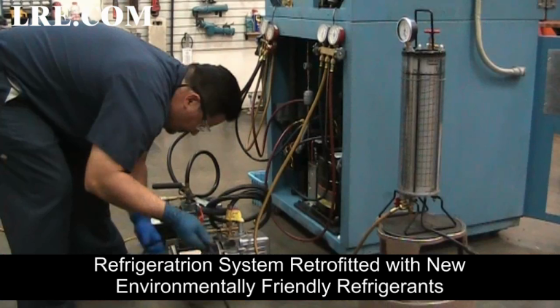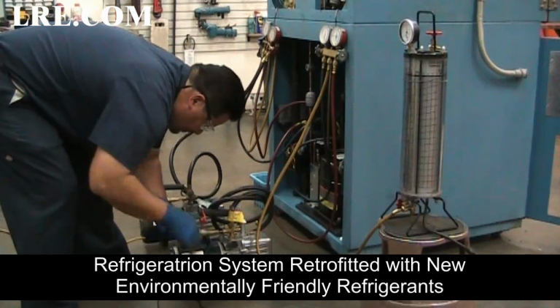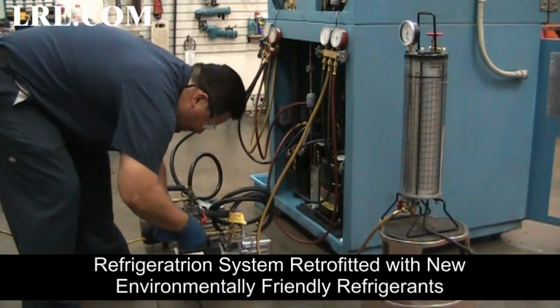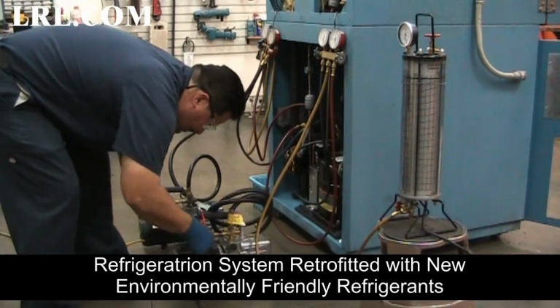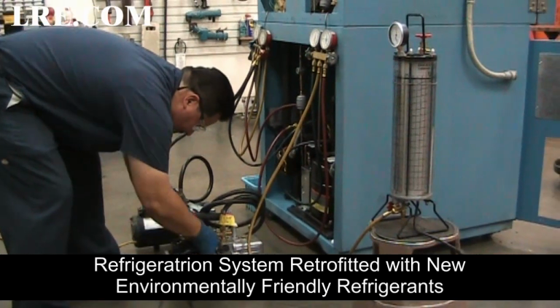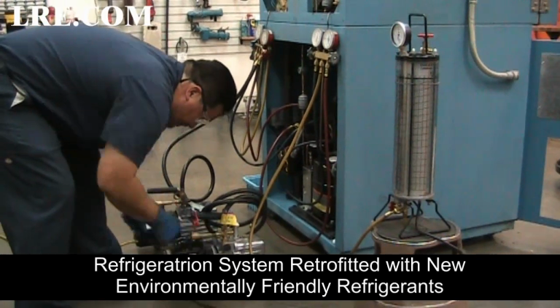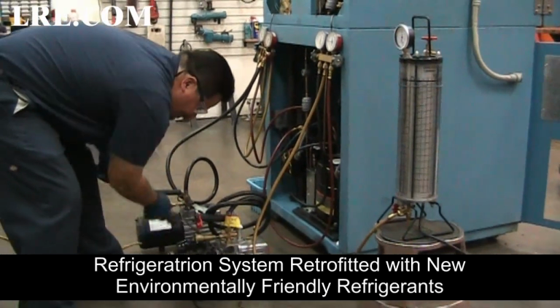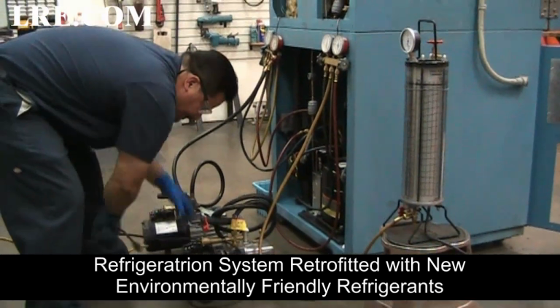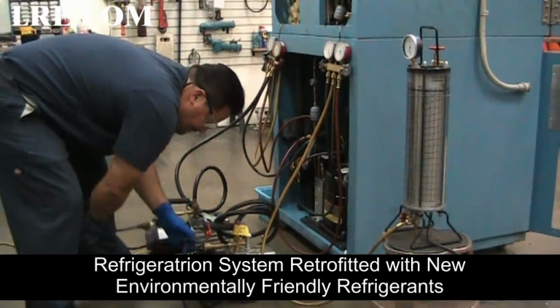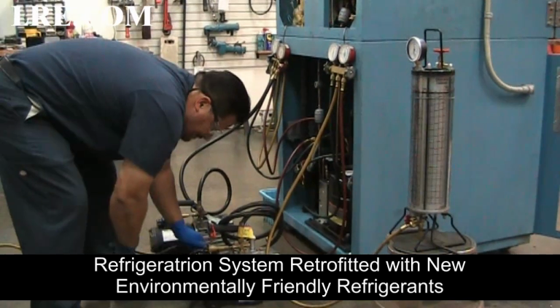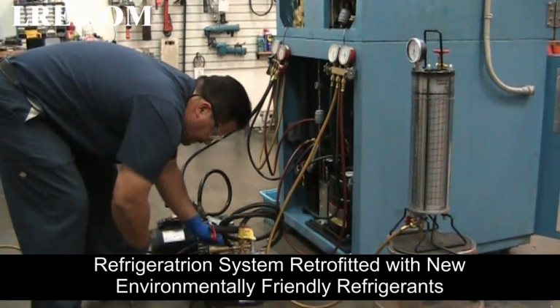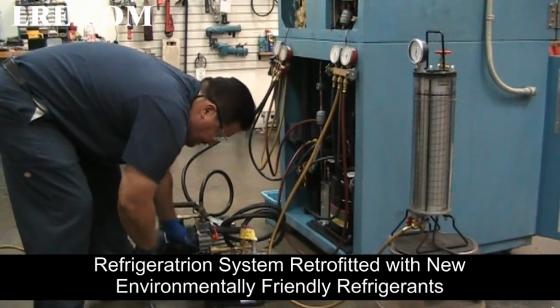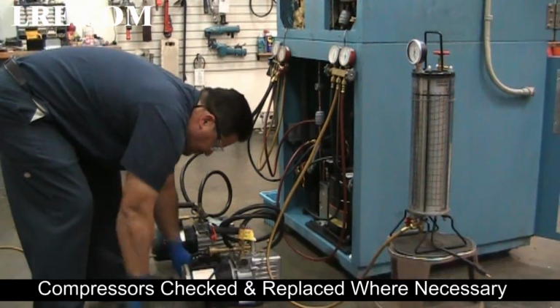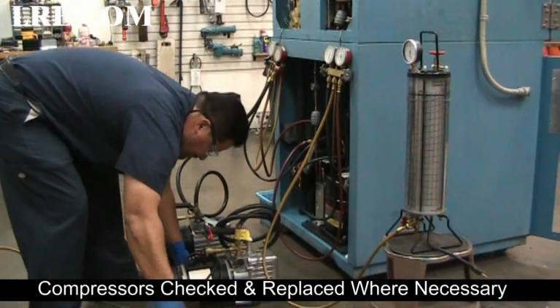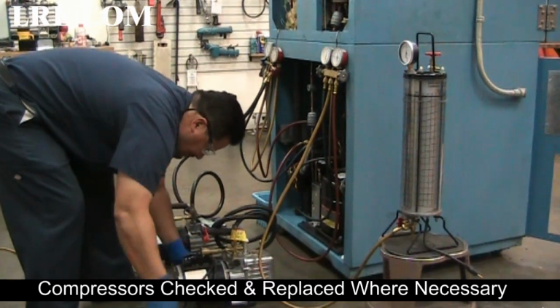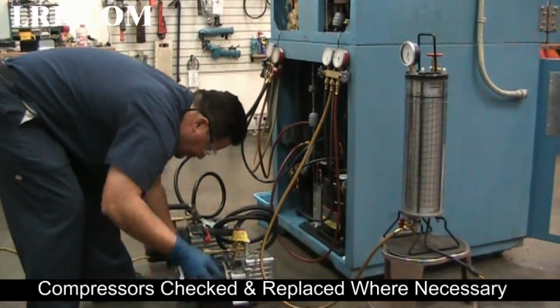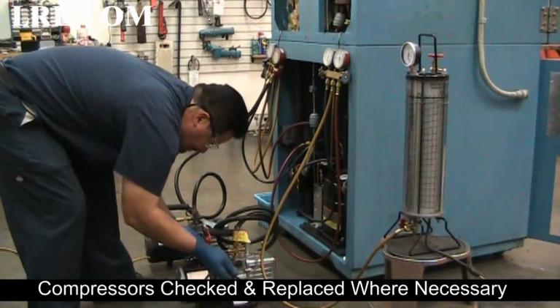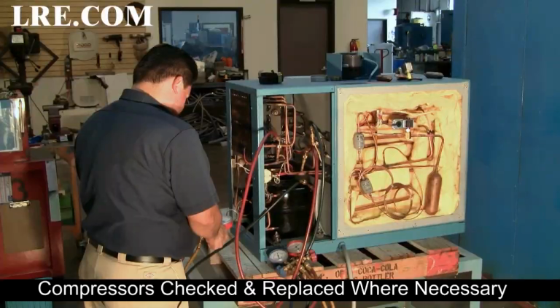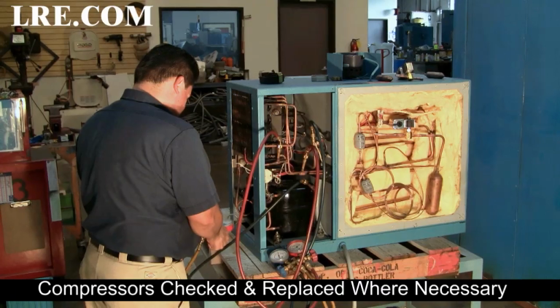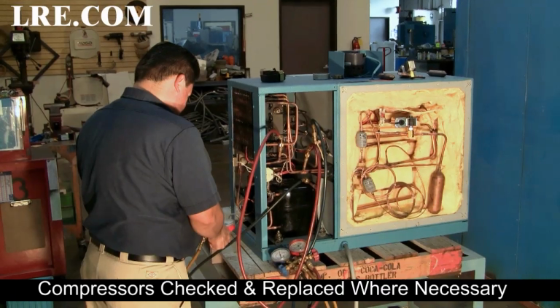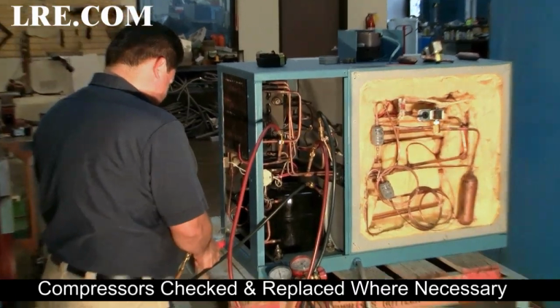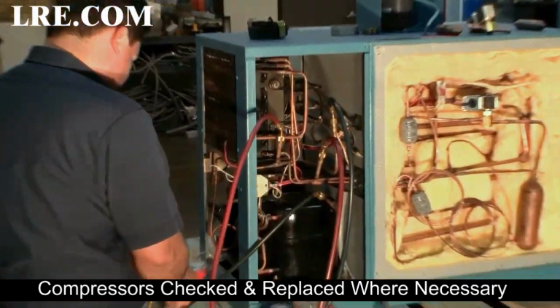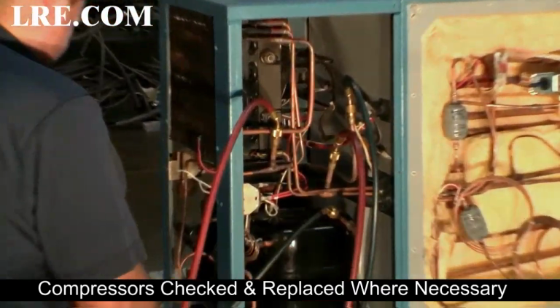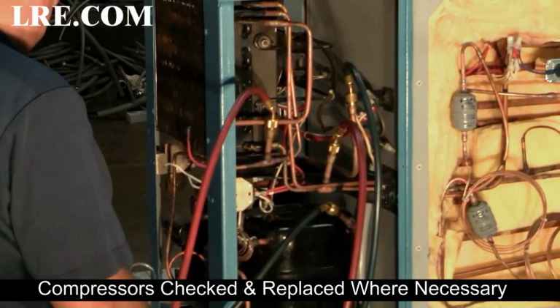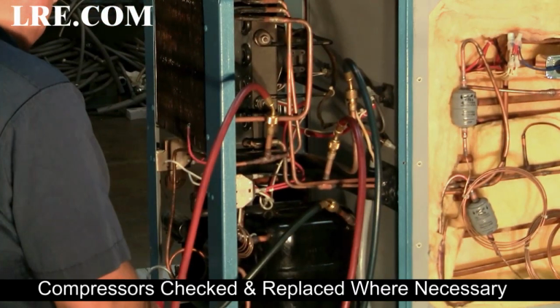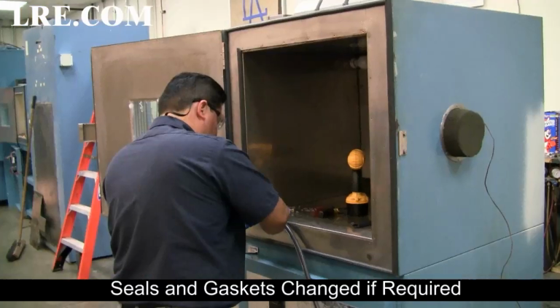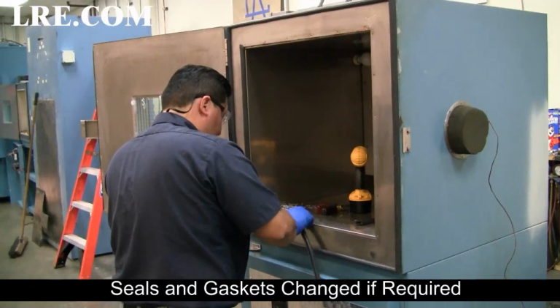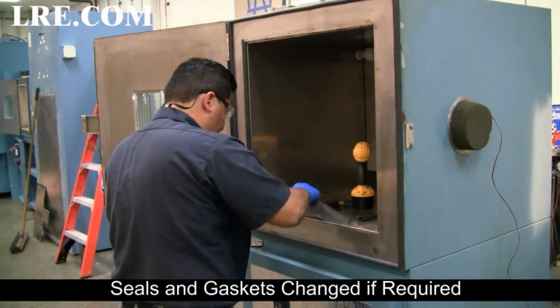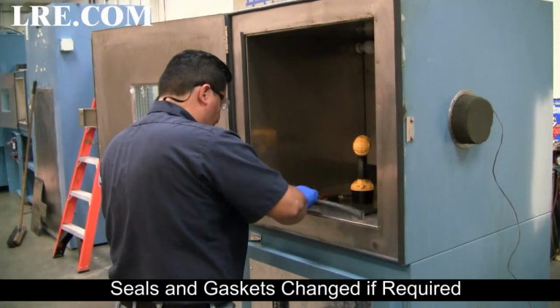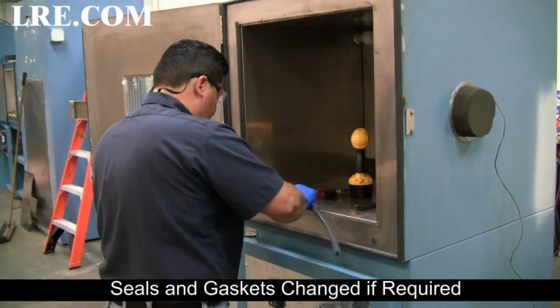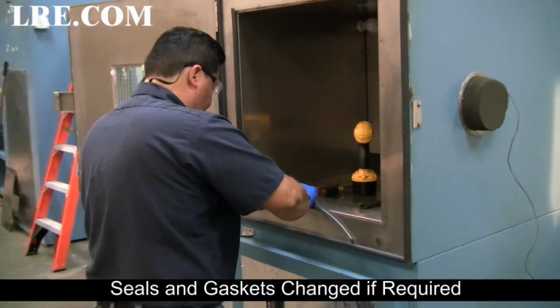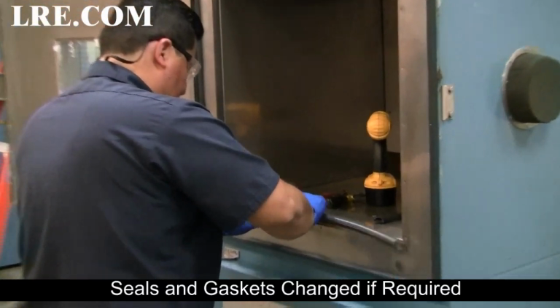Refrigeration system retrofitted with new environmentally friendly refrigerants. Compressors checked and replaced where necessary. Seals and gaskets changed if required.